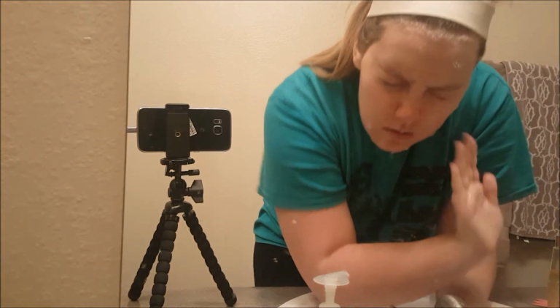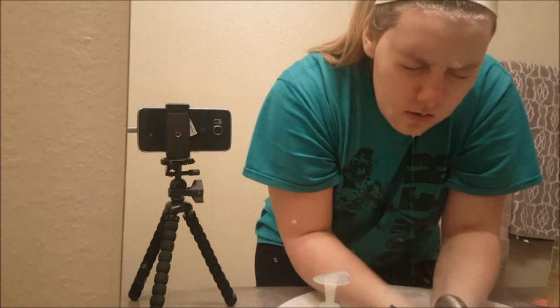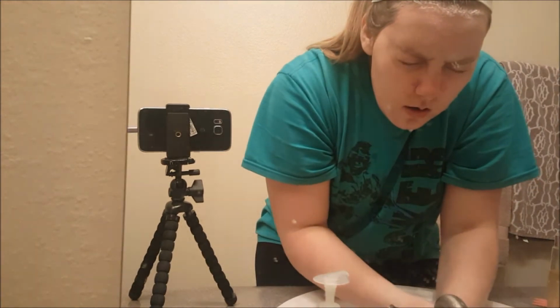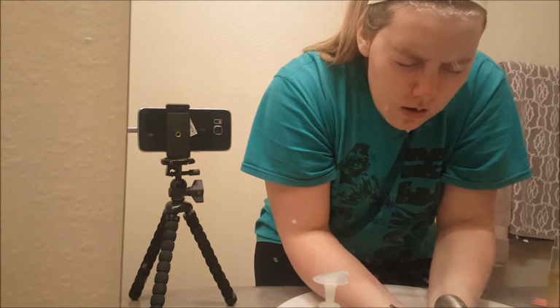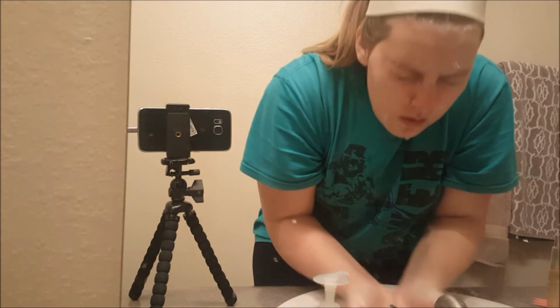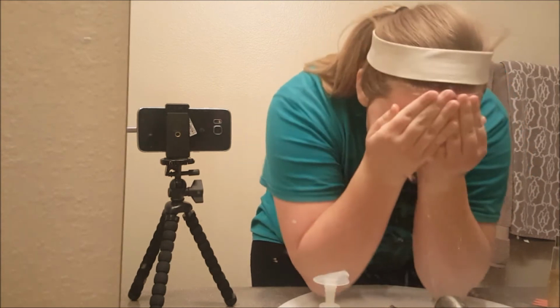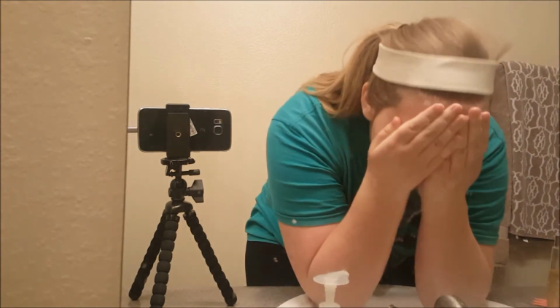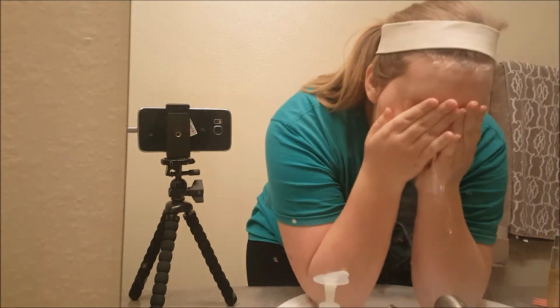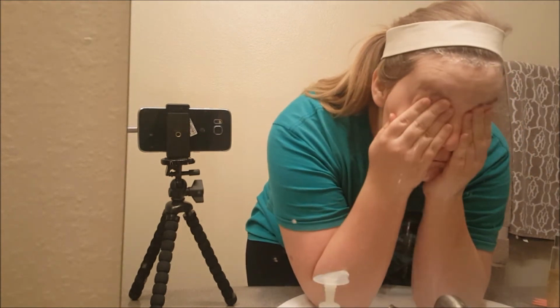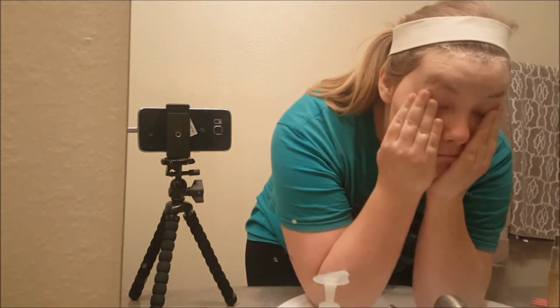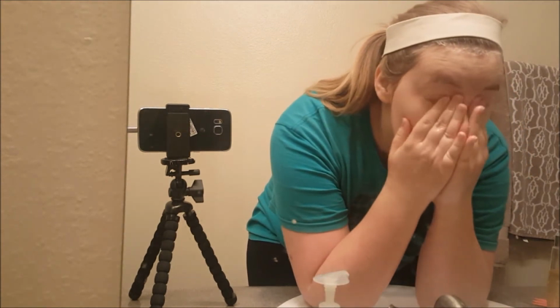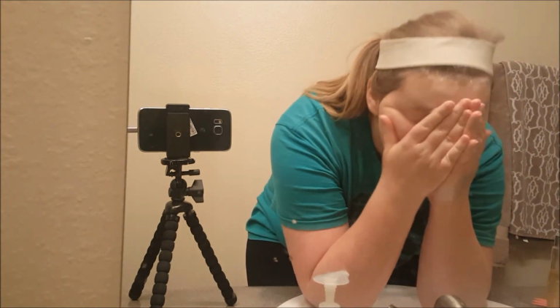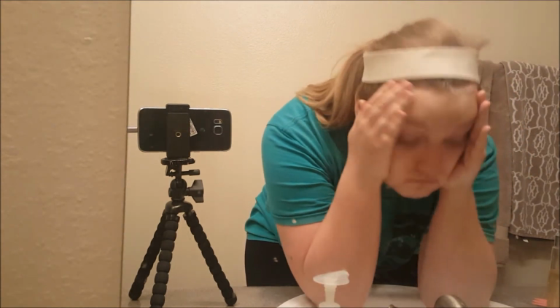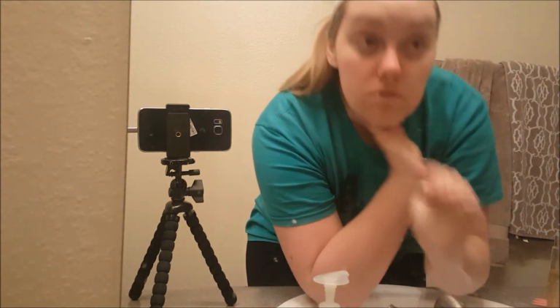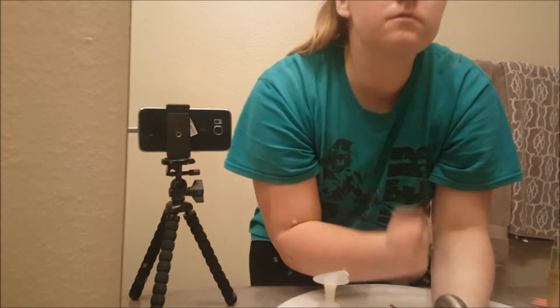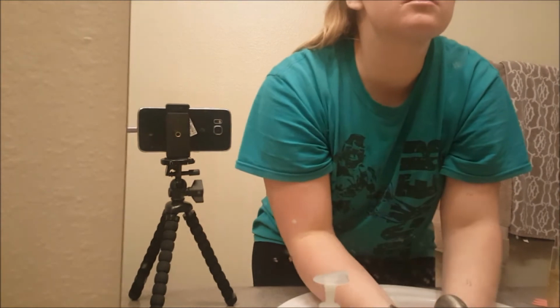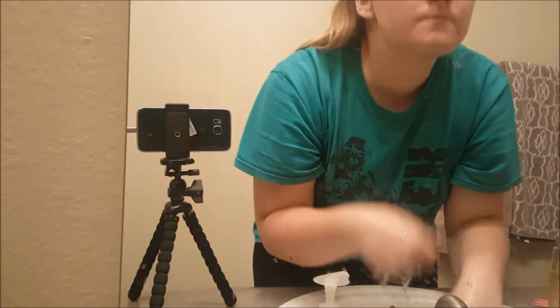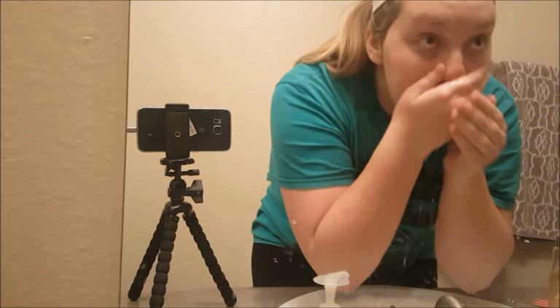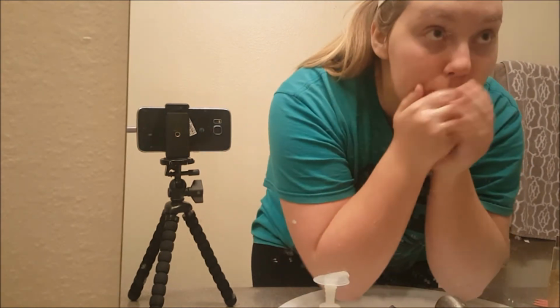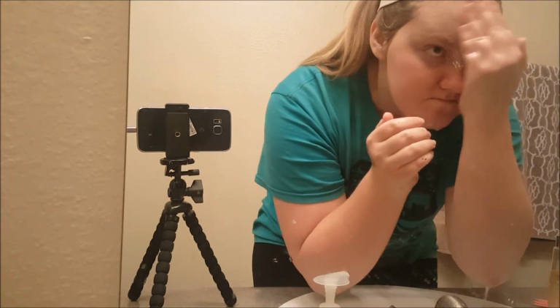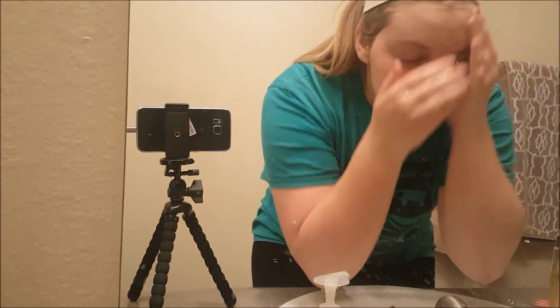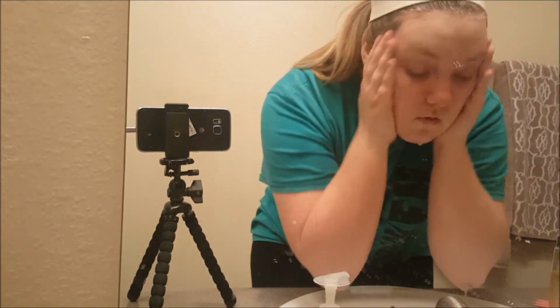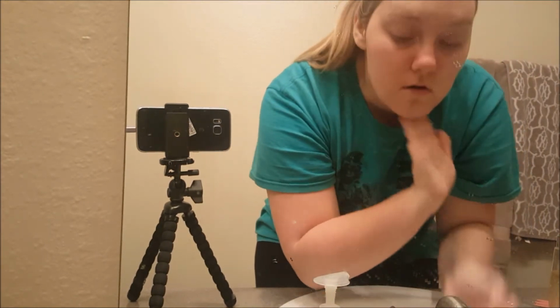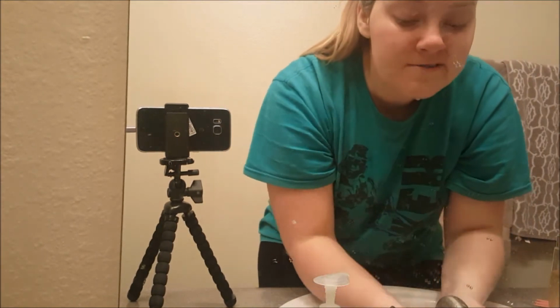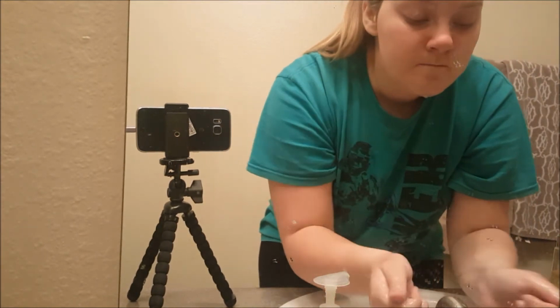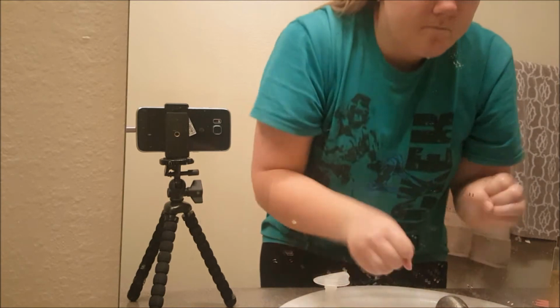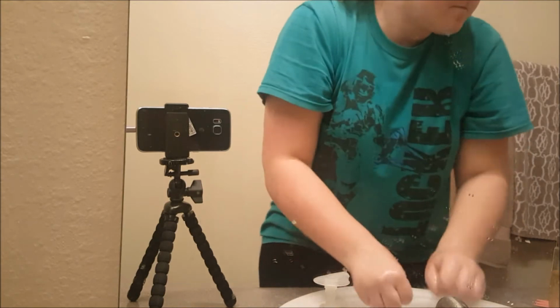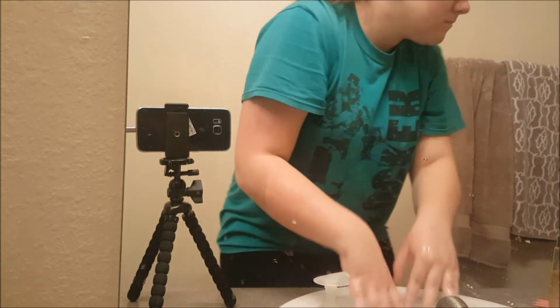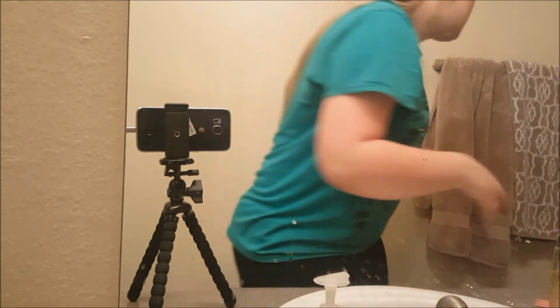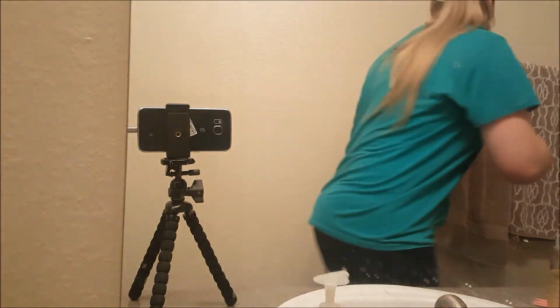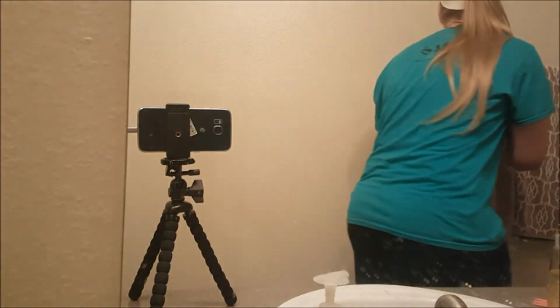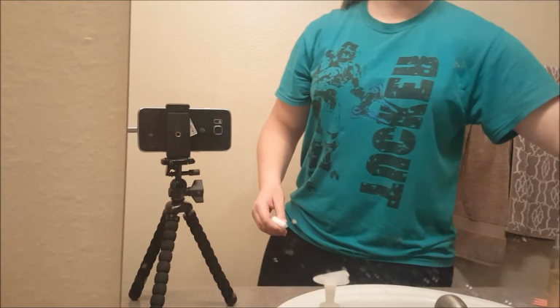Rinse my face one more time. Make sure that I get it out of my hairline and out of my nostrils. Then I dry my face off.